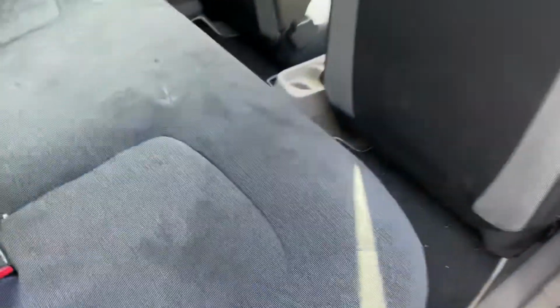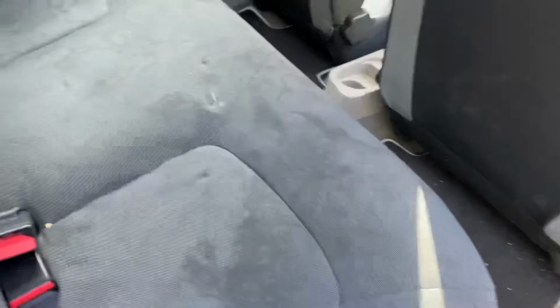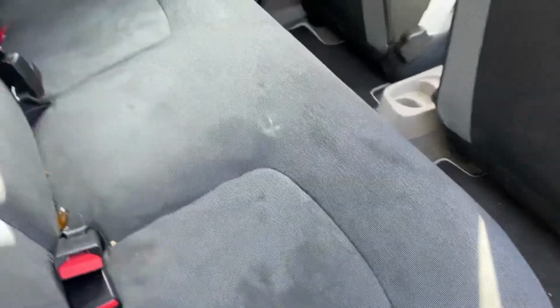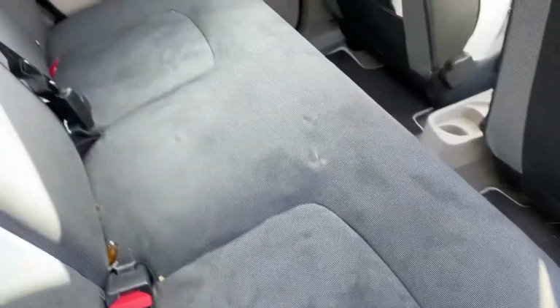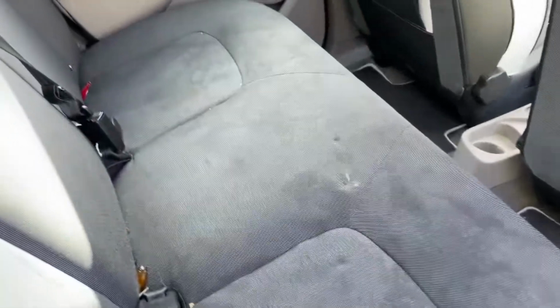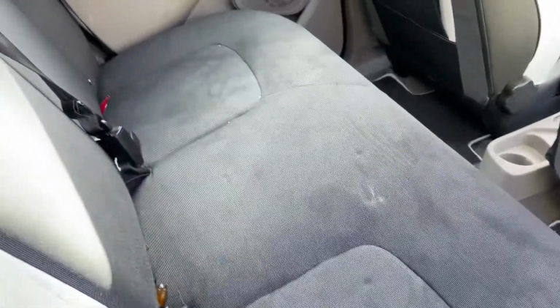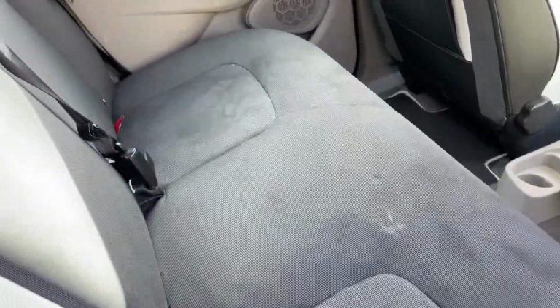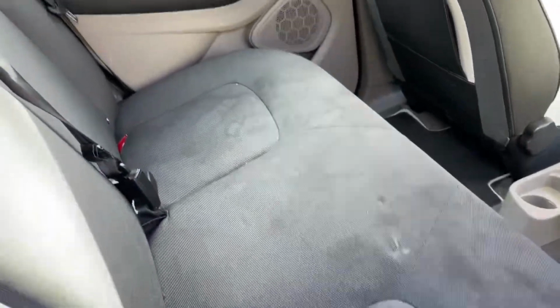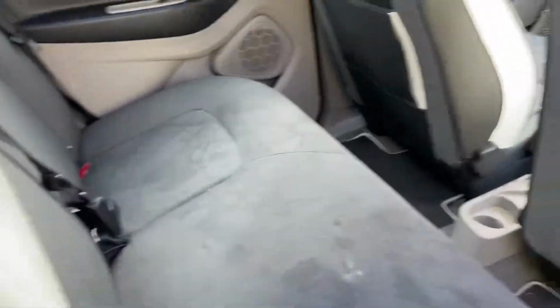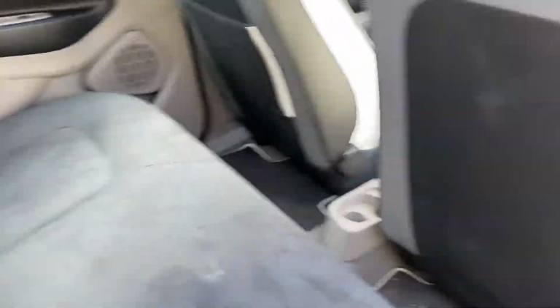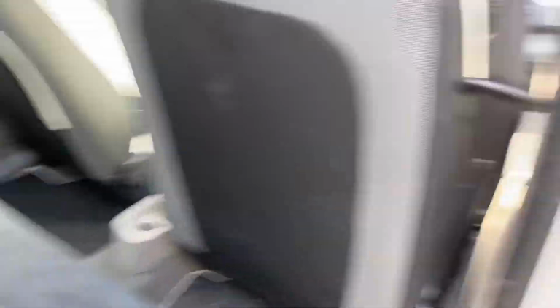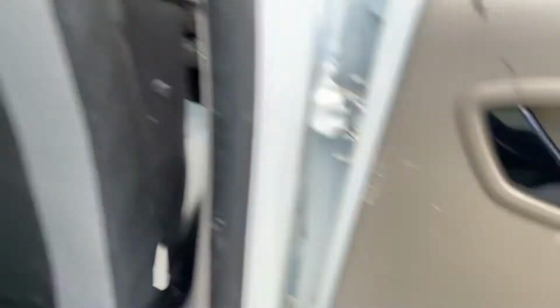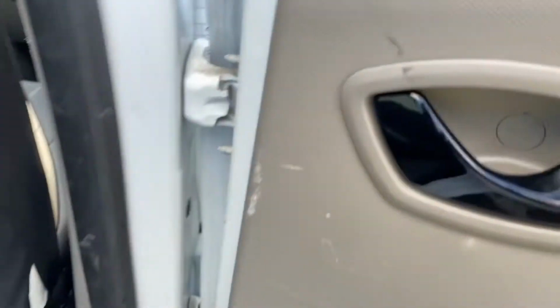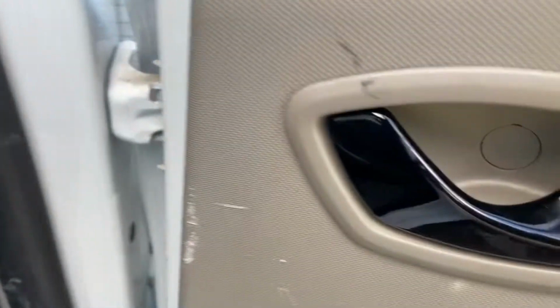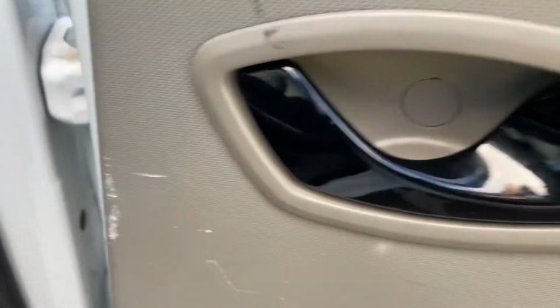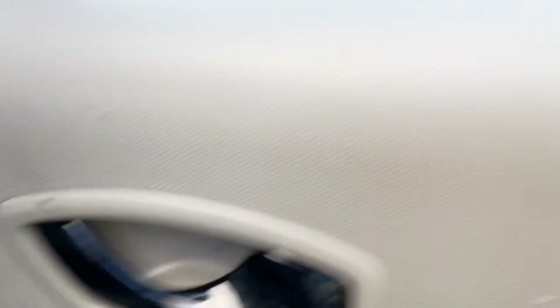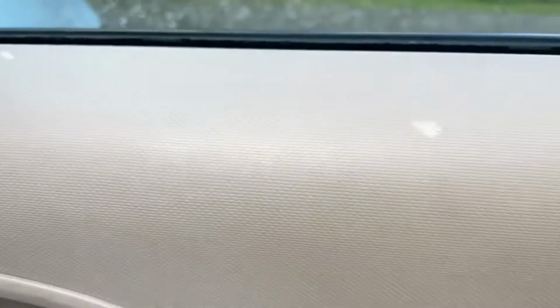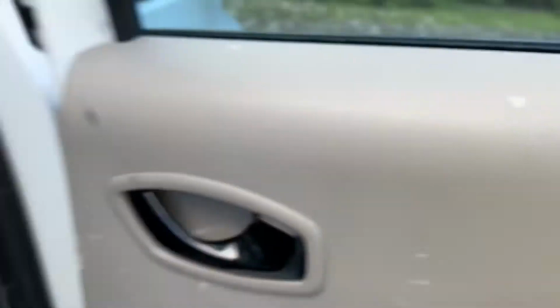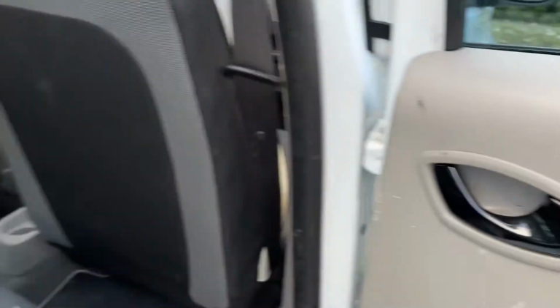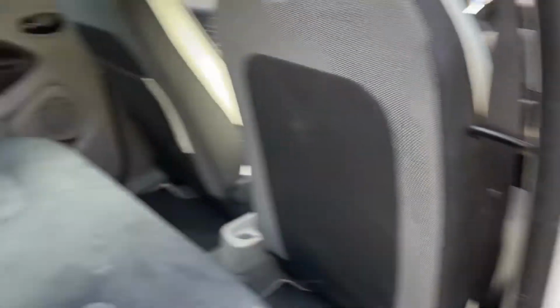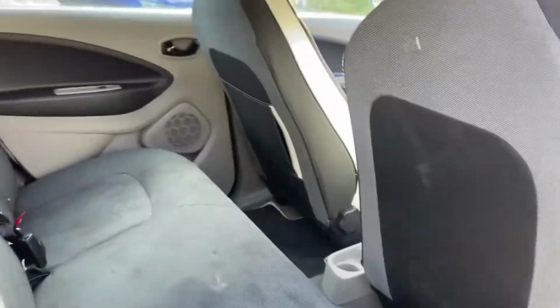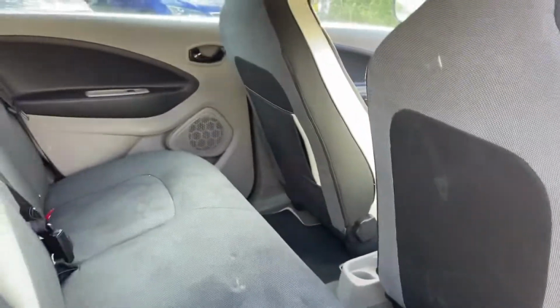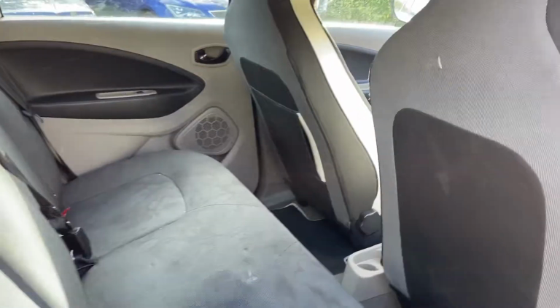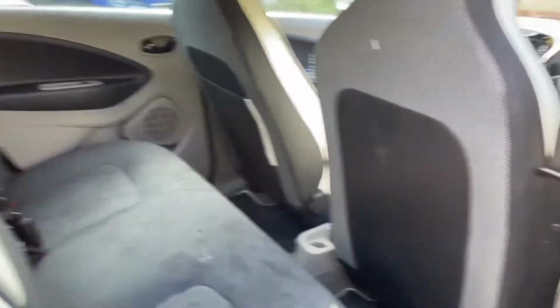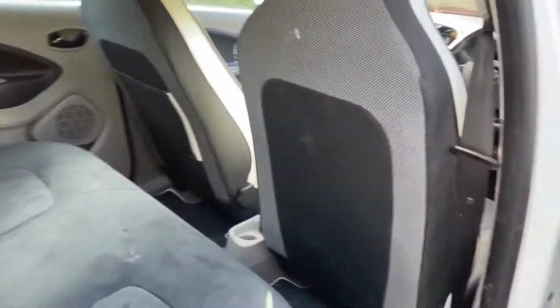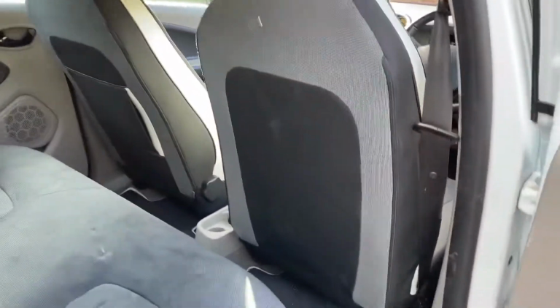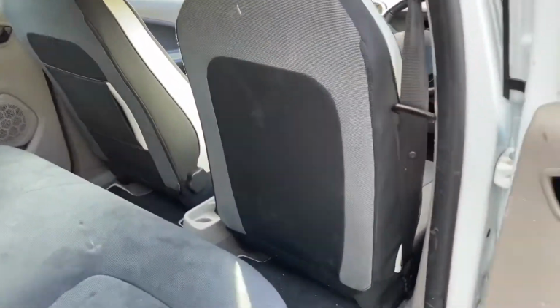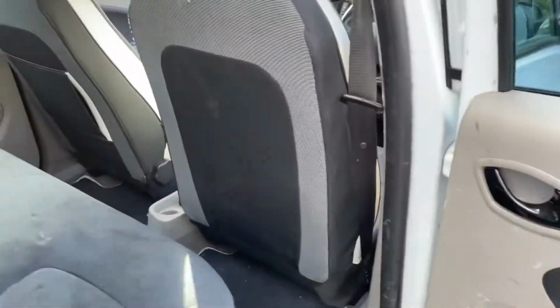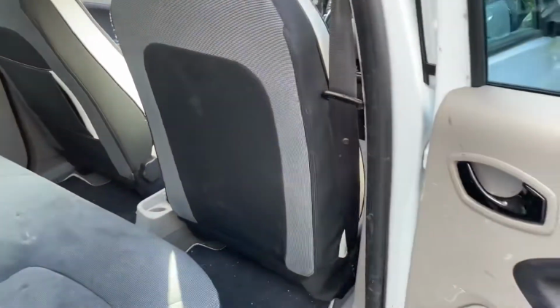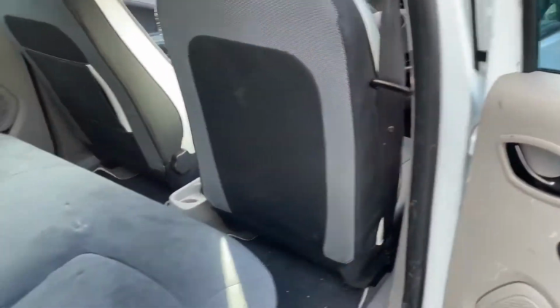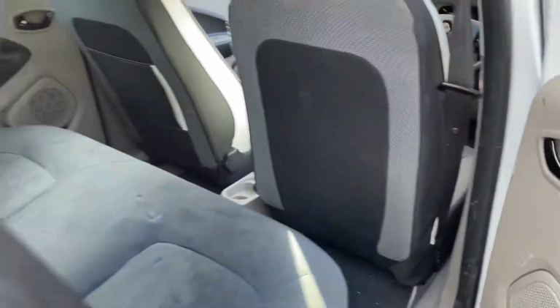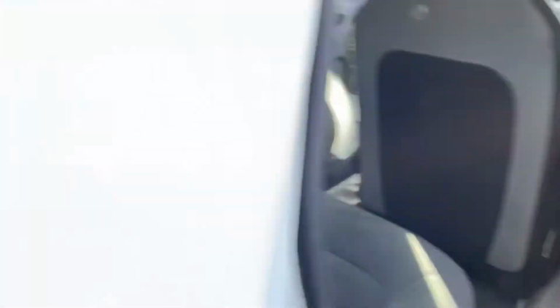The seats could do with a vacuum, and there are various little scratches on the door cards on both sides — looks like a dog, I think.